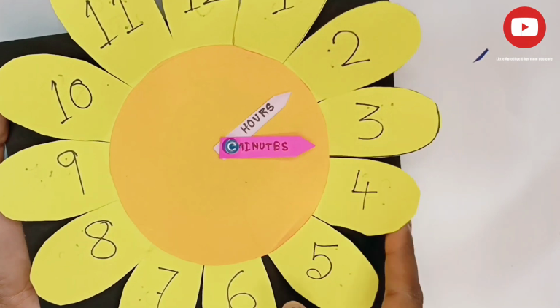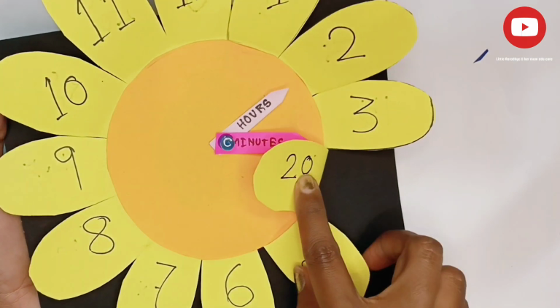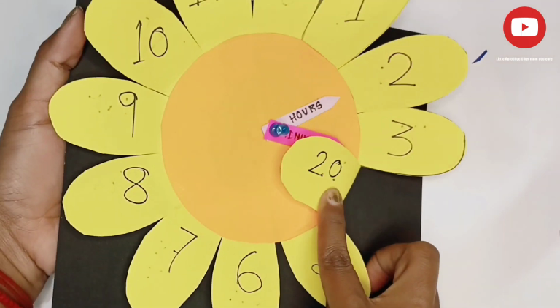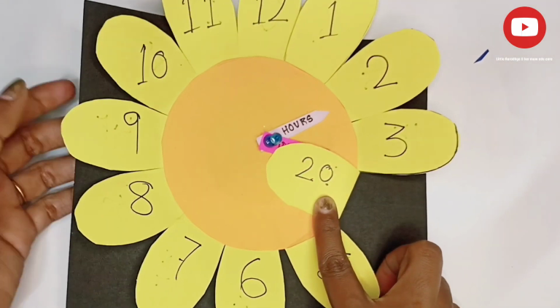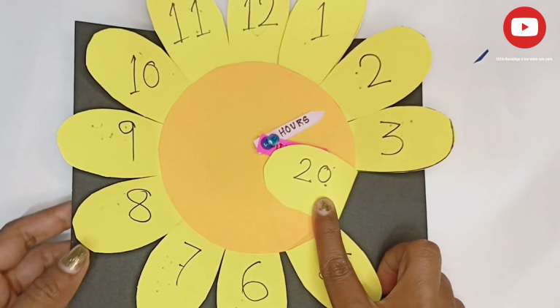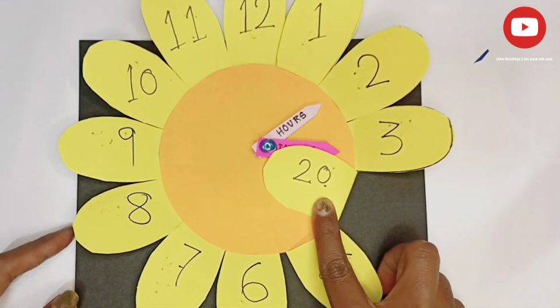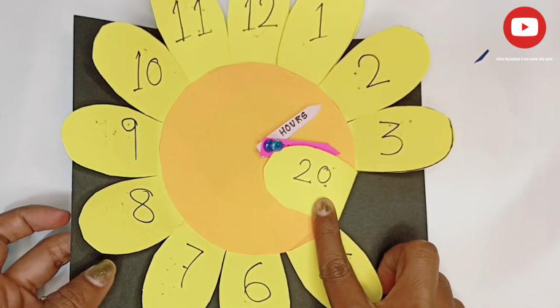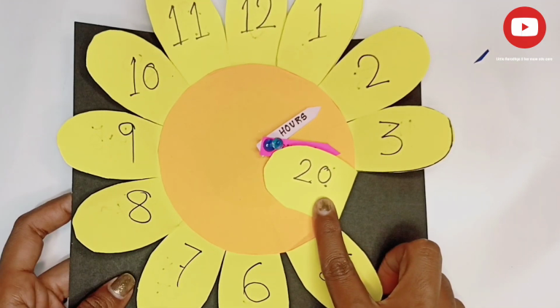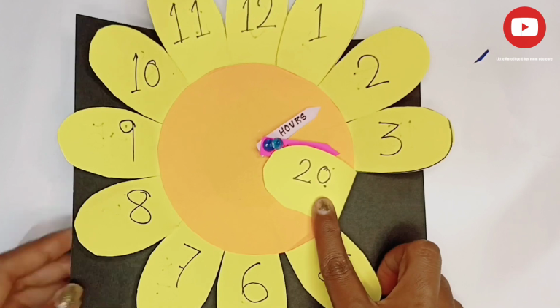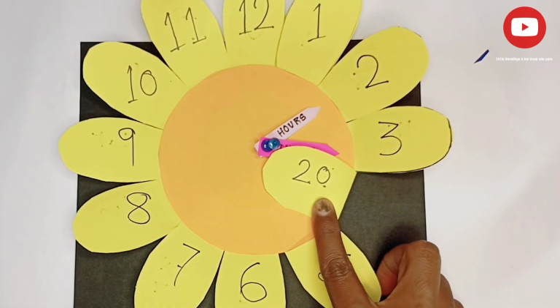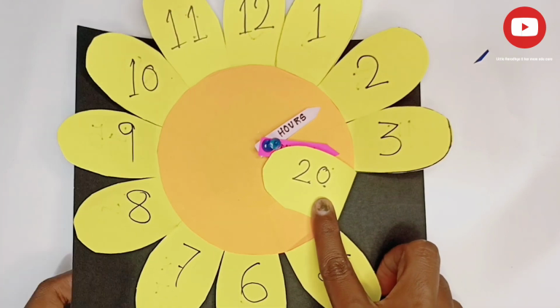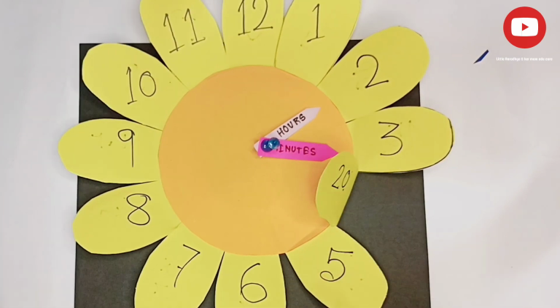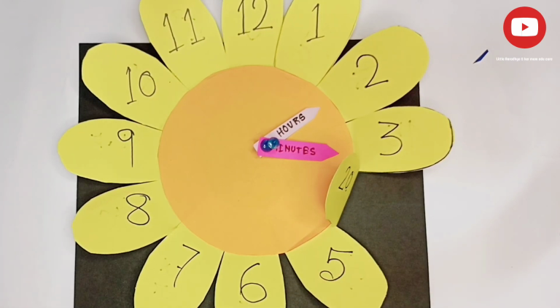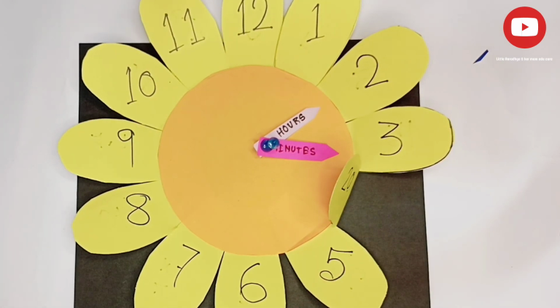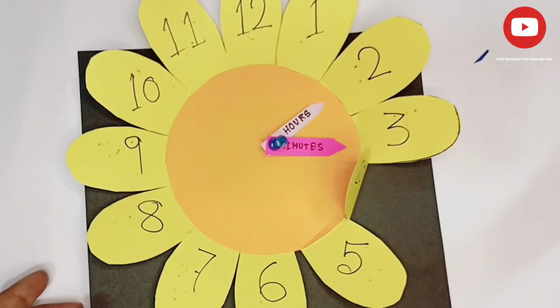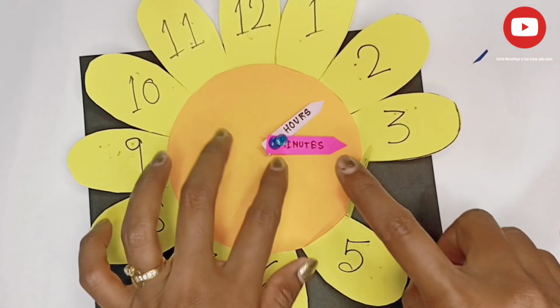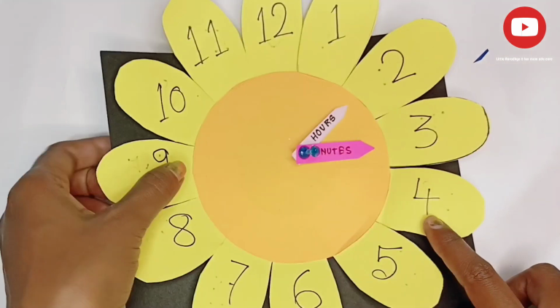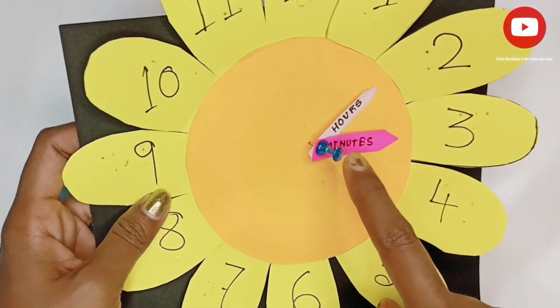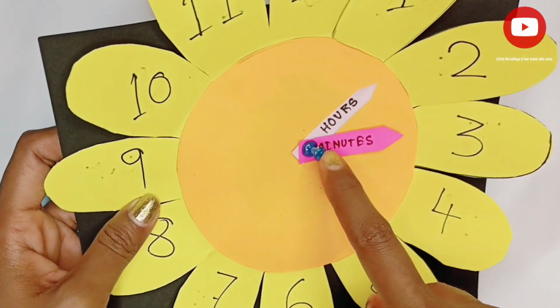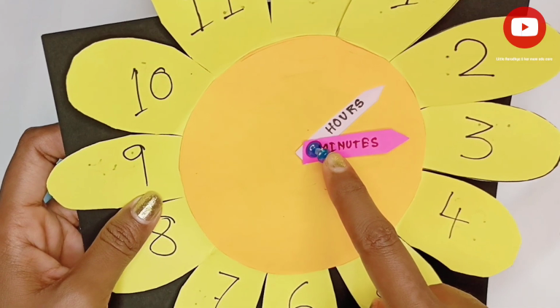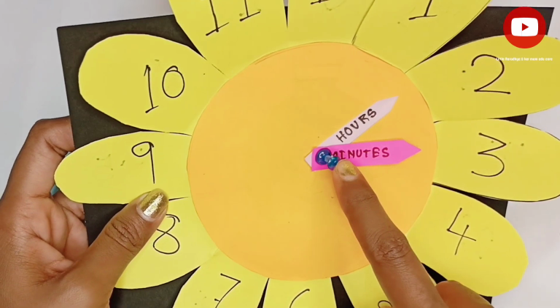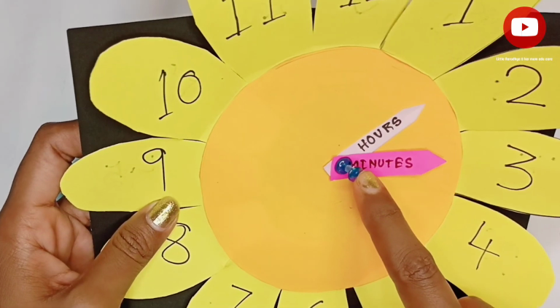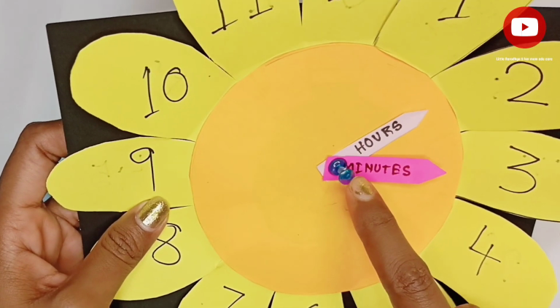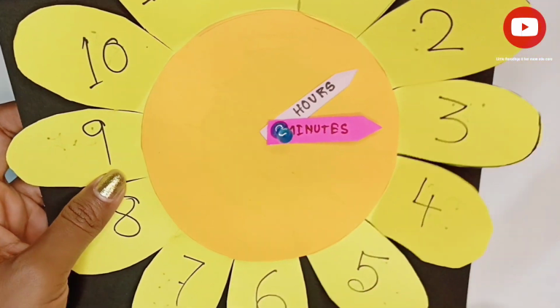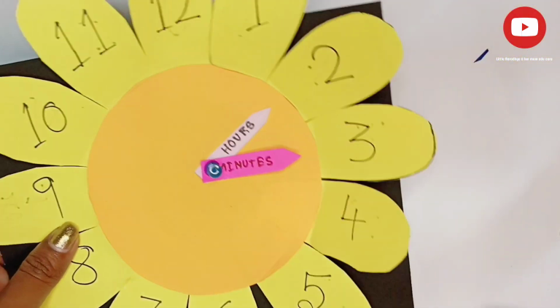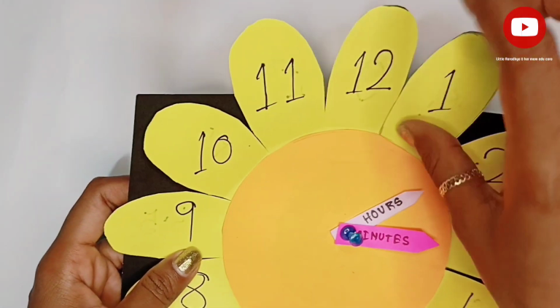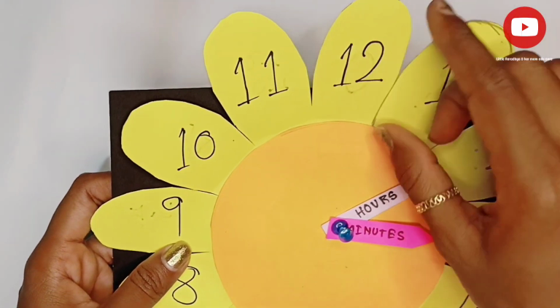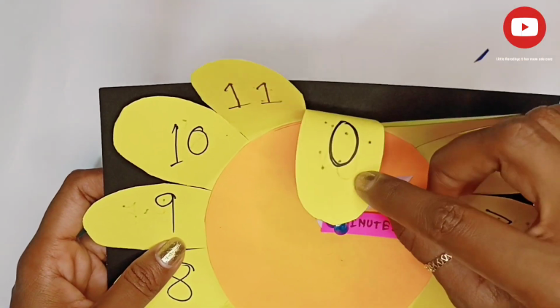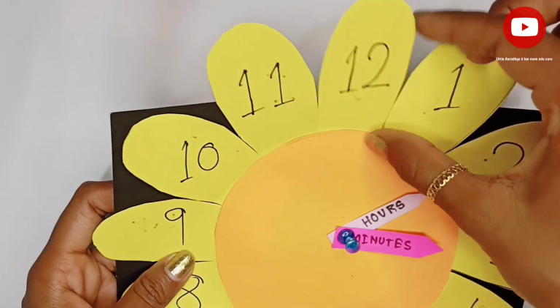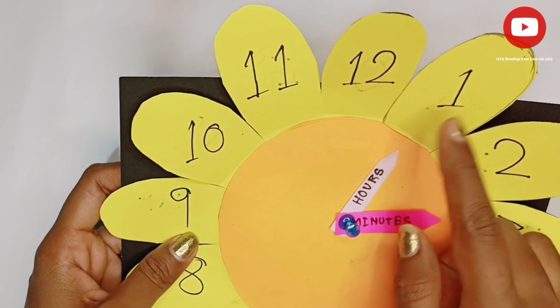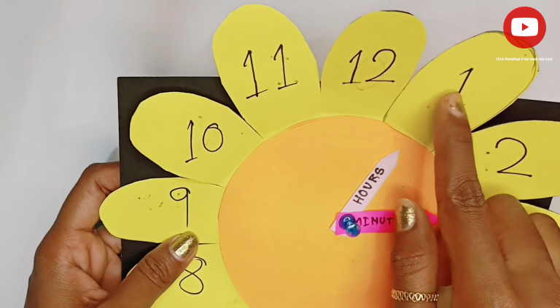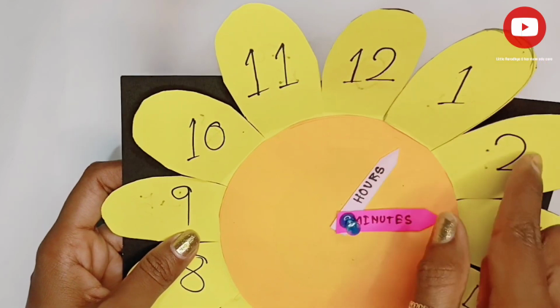A clock has two hands. One is a long hand and one is a short hand. The long hand is called the minute hand and the short hand is called the hour hand.